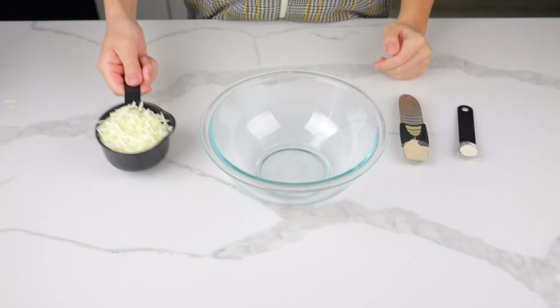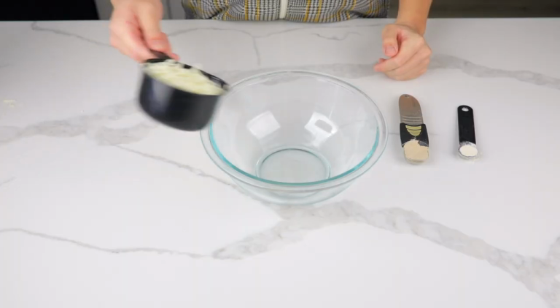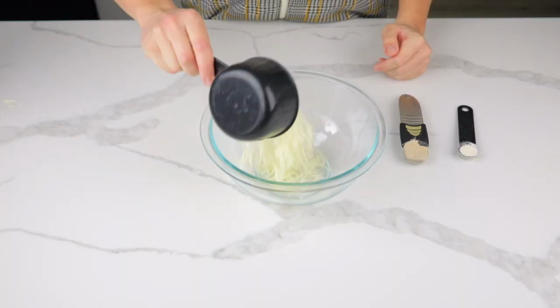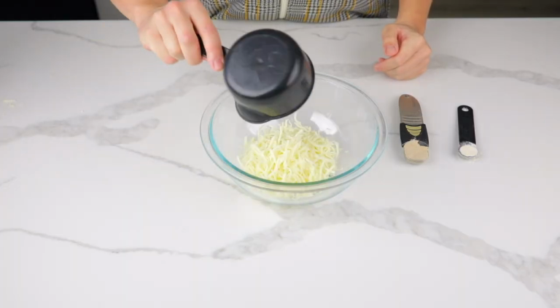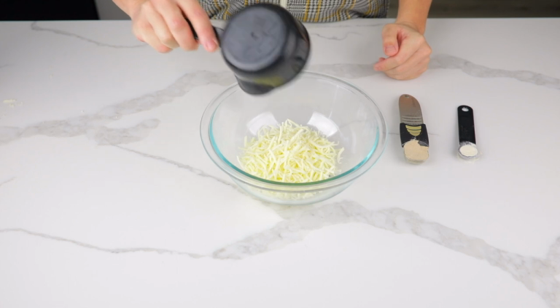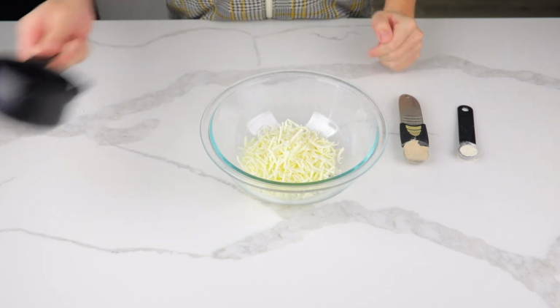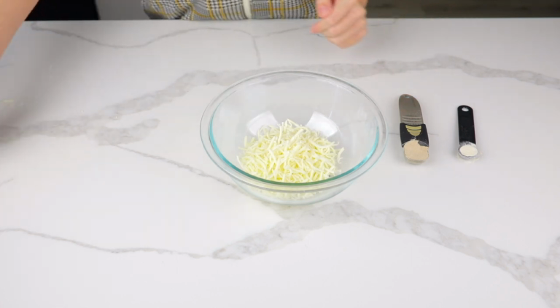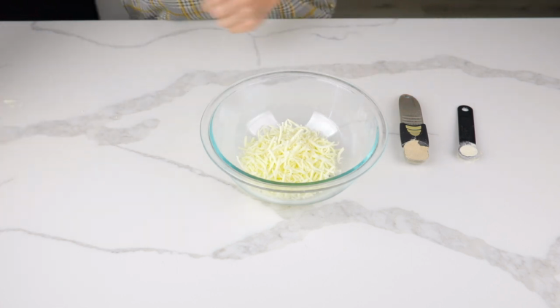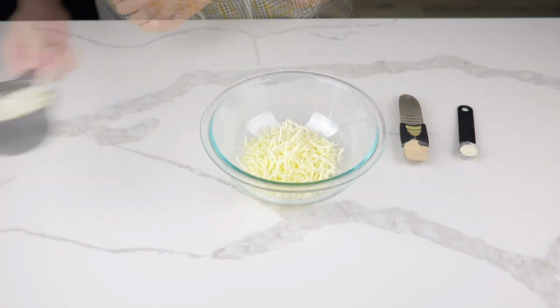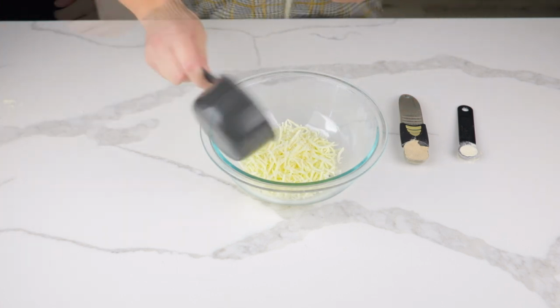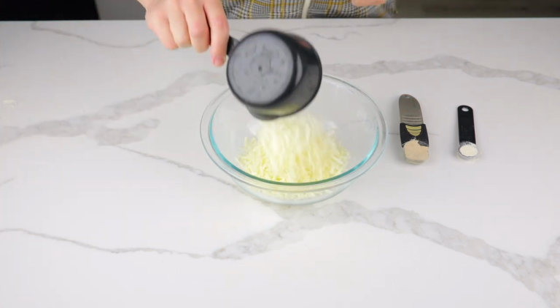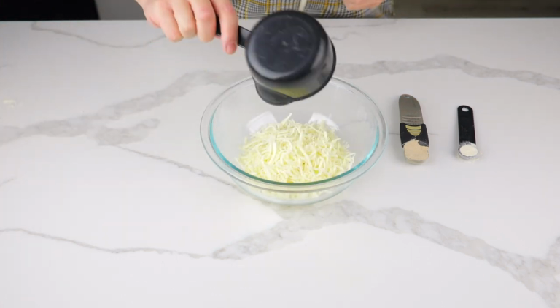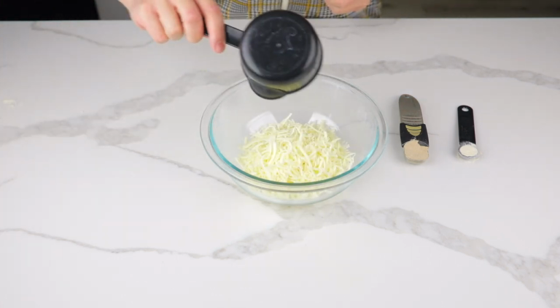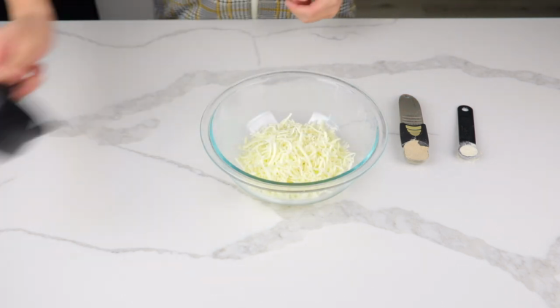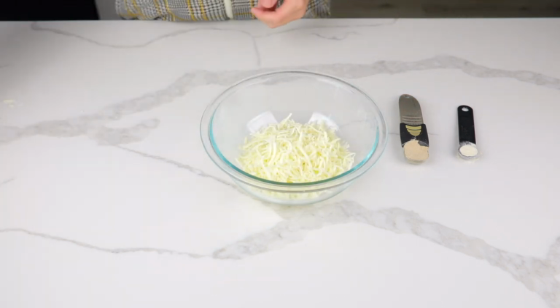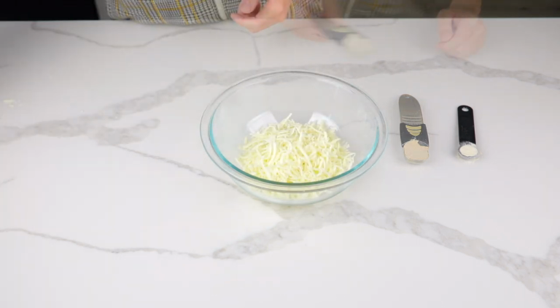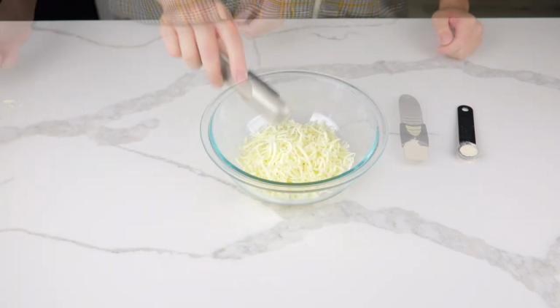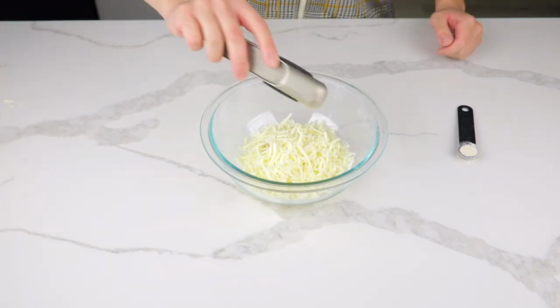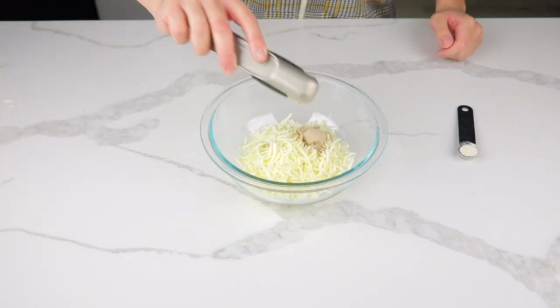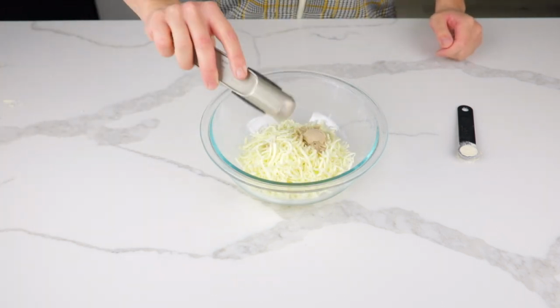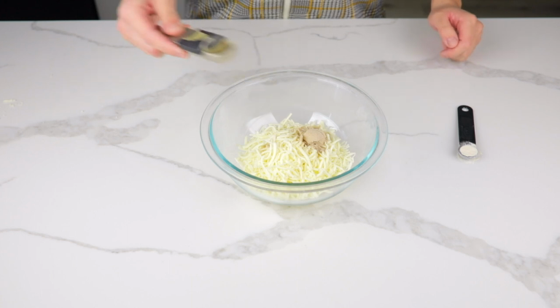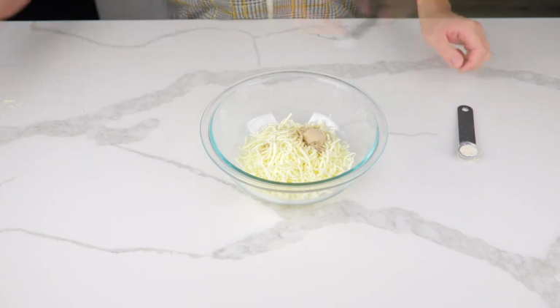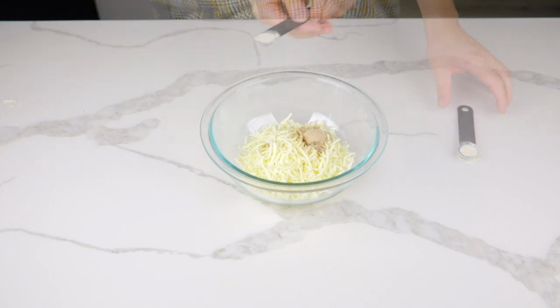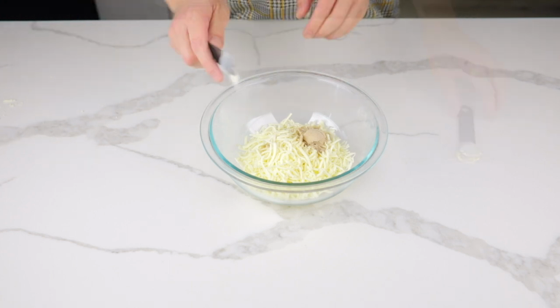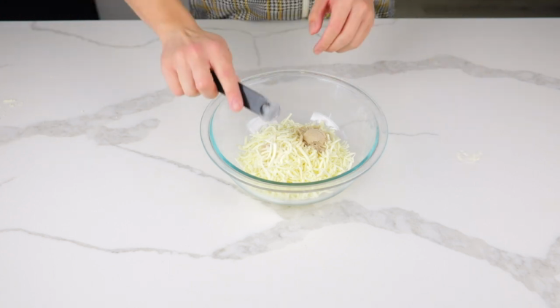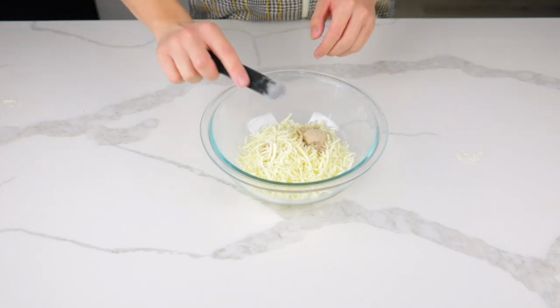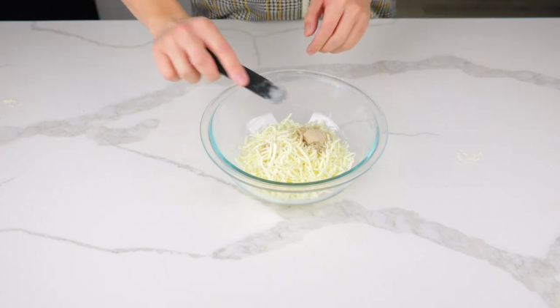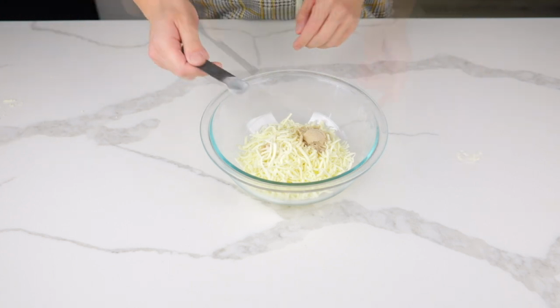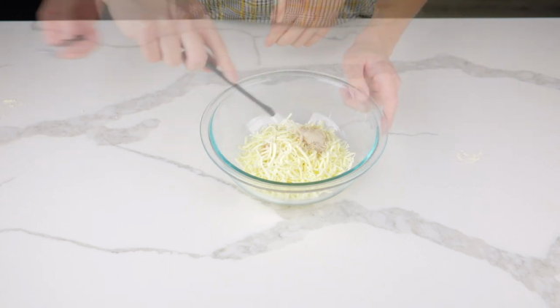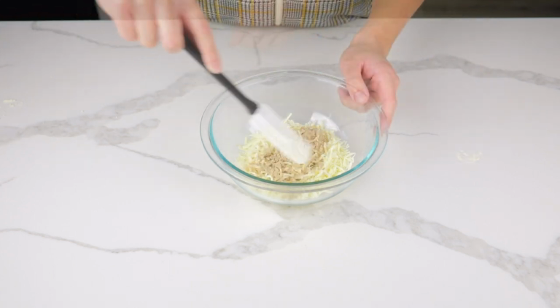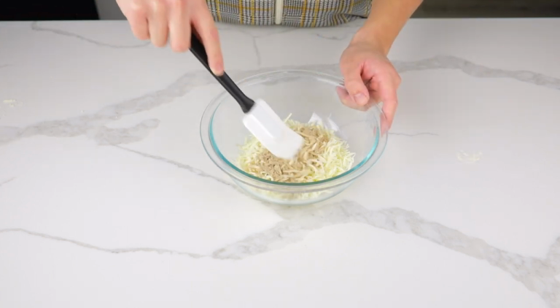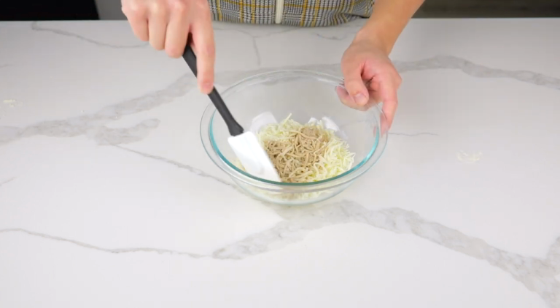Add one and one half cups of shredded mozzarella into a bowl. Then add one half tablespoon of psyllium husk and one half teaspoon of xanthan gum.